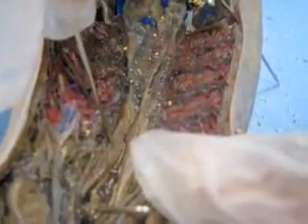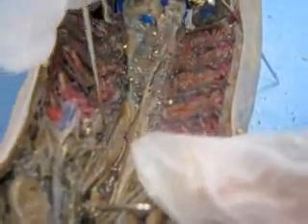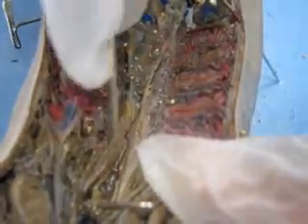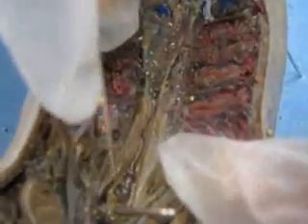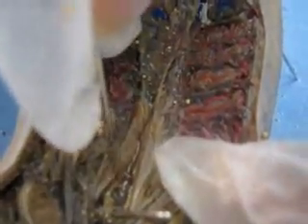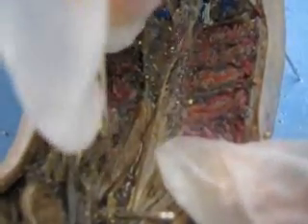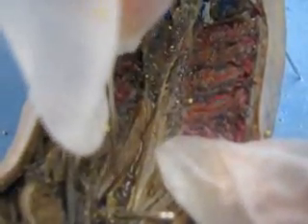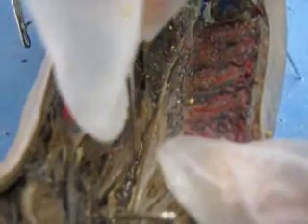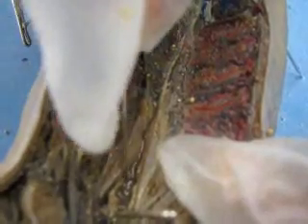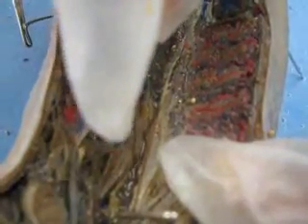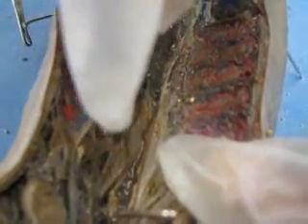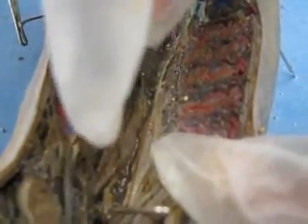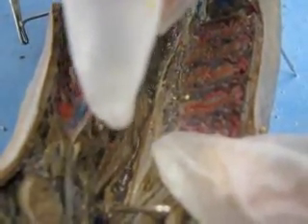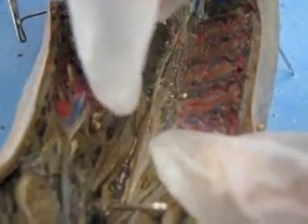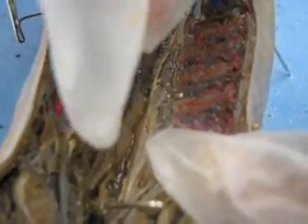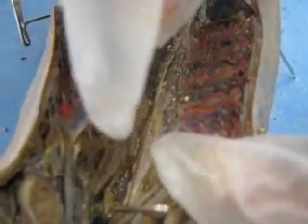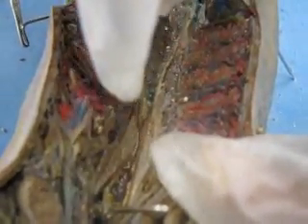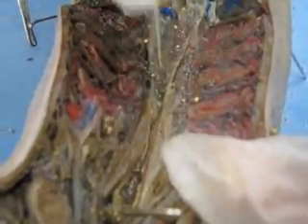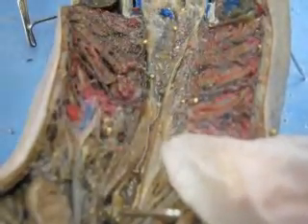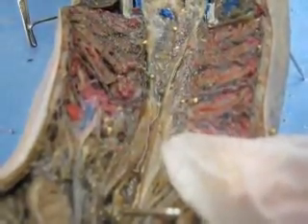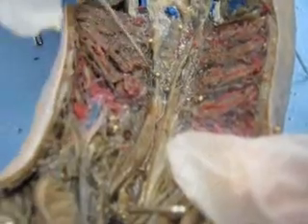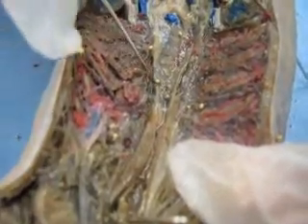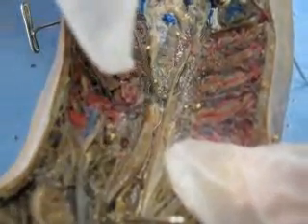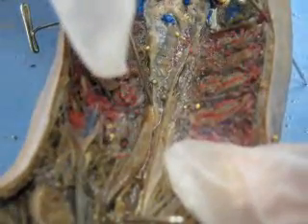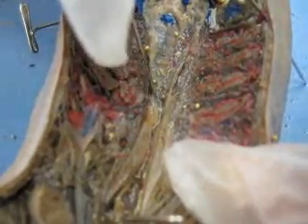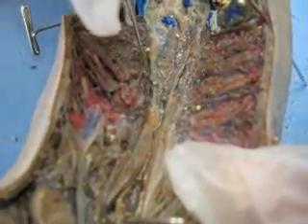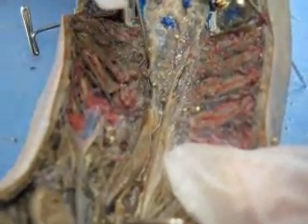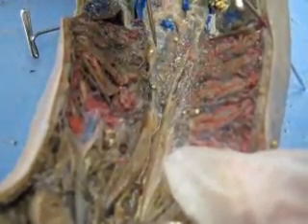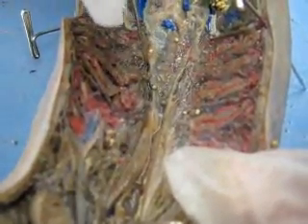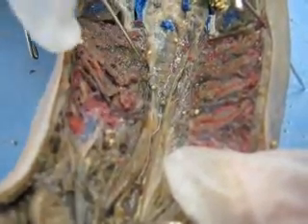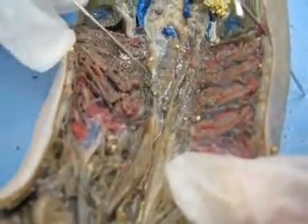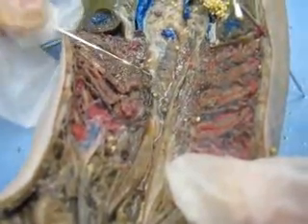The dorsal aorta — right there is the dorsal aorta. And the ventral aorta — right there. We got those down.